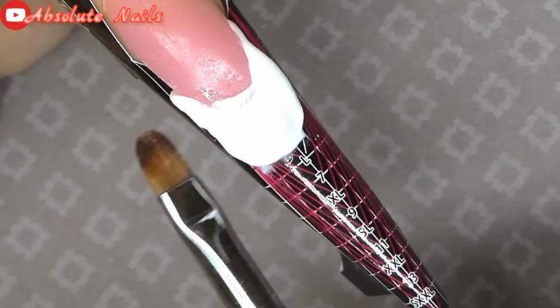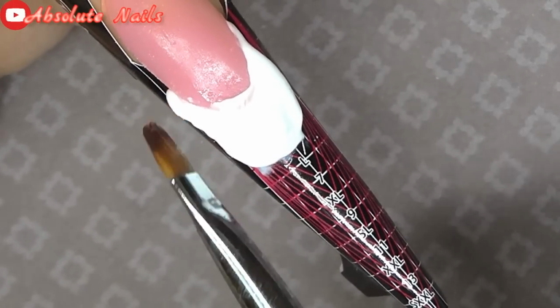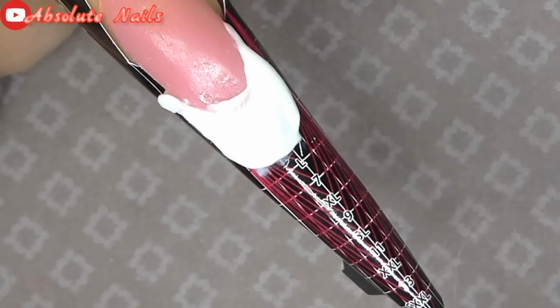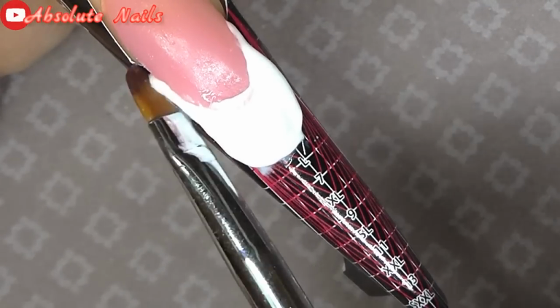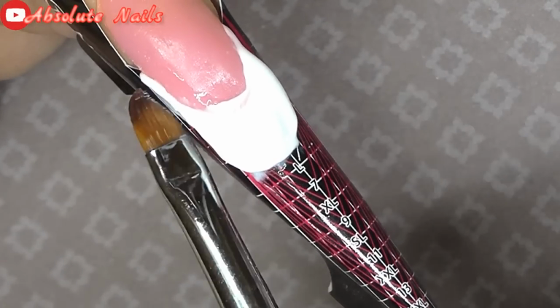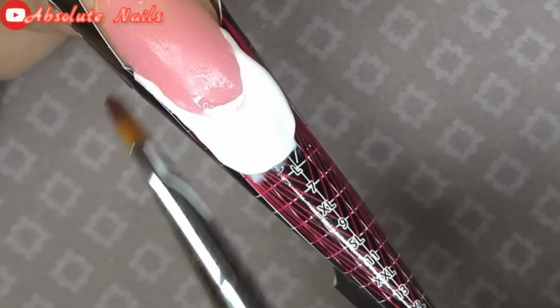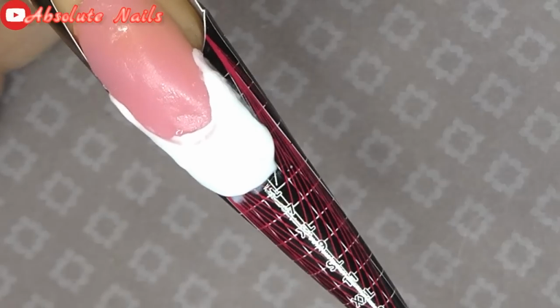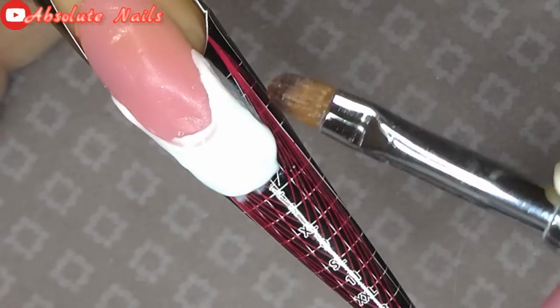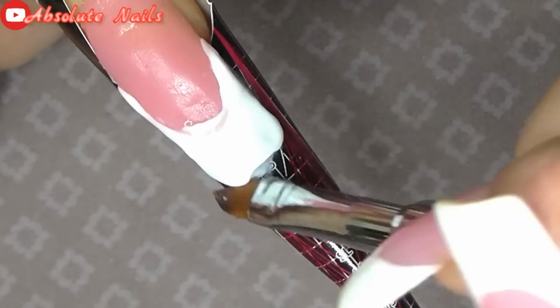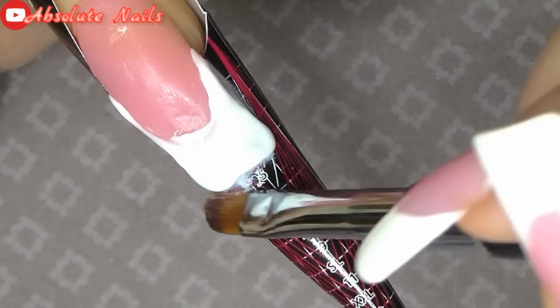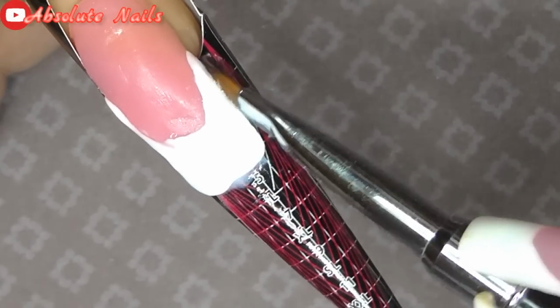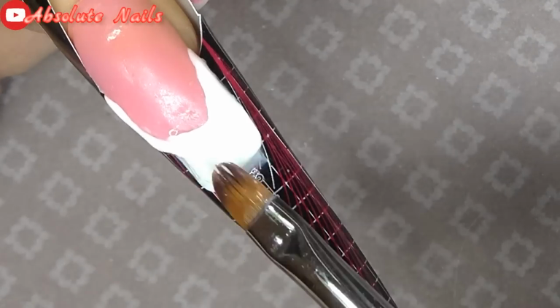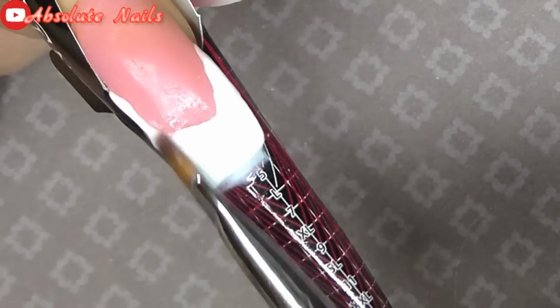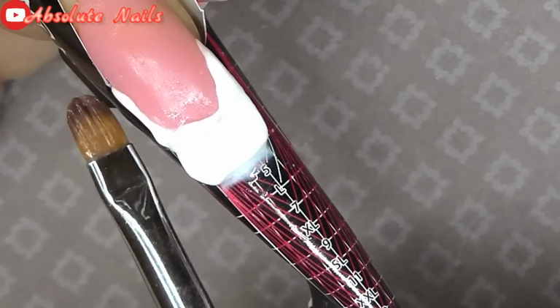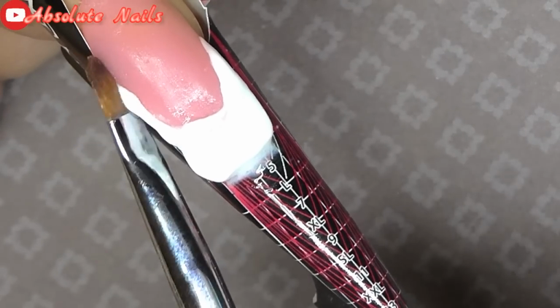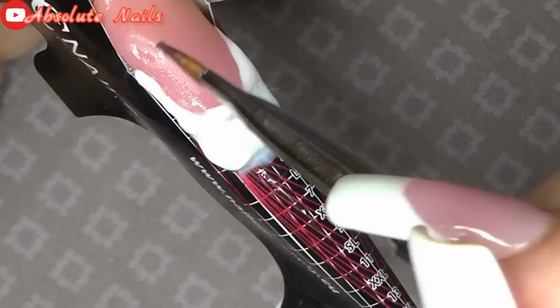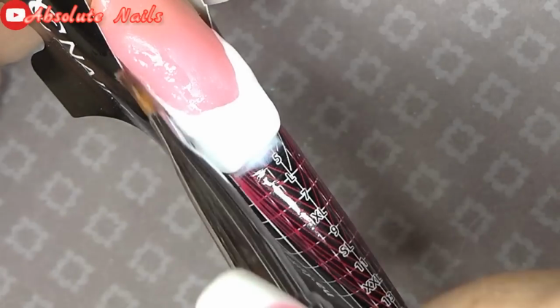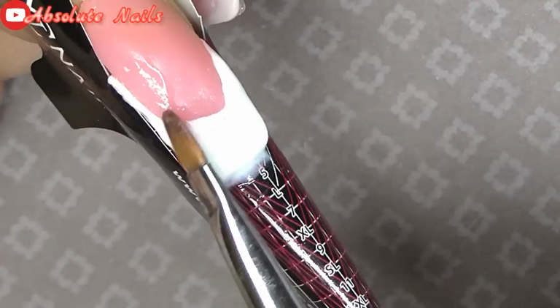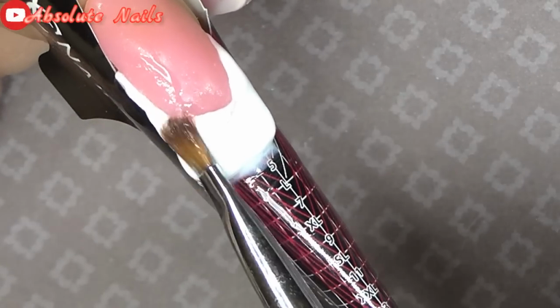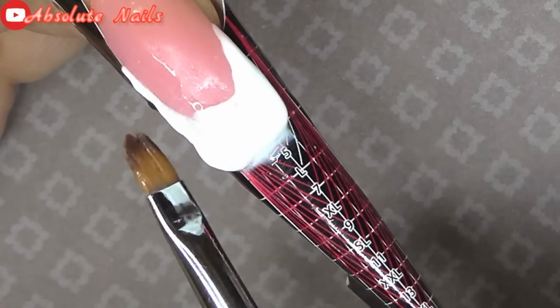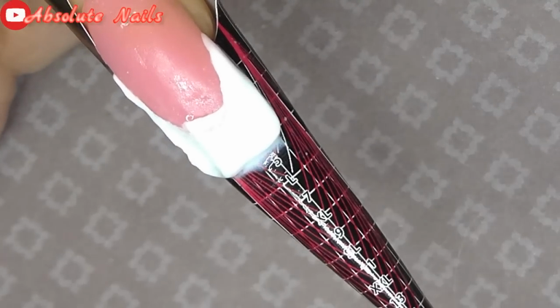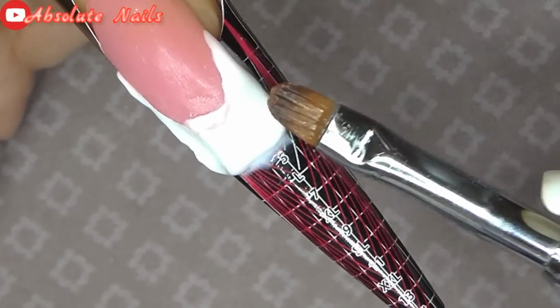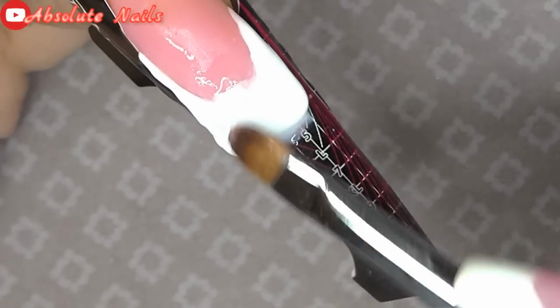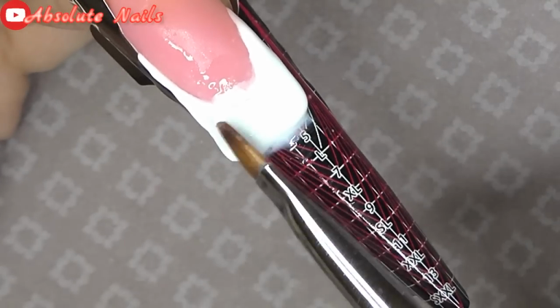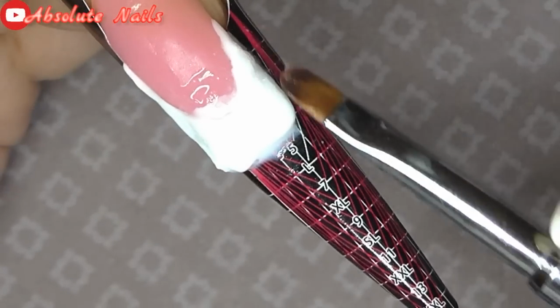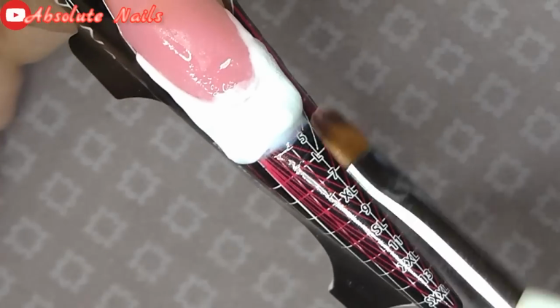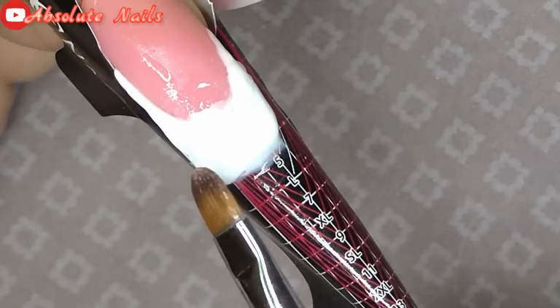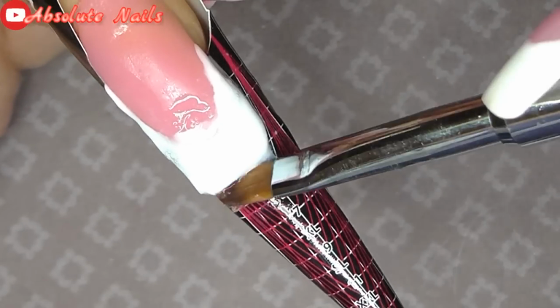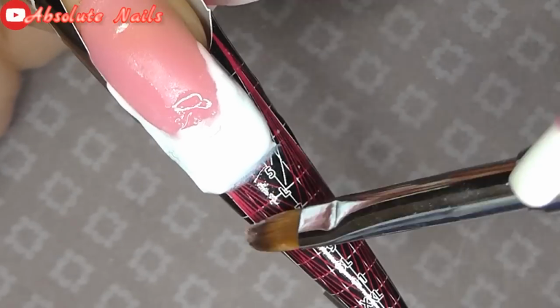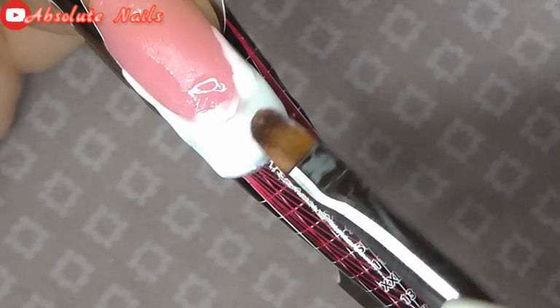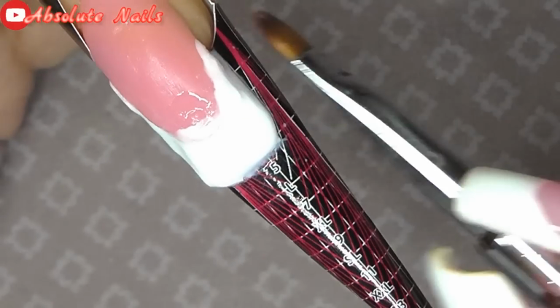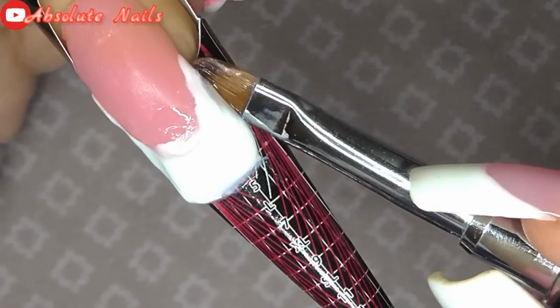When you're using Acrygel or Polygel, if you're not encapsulating anything you don't really need to make the smile line perfect because when the product's all cured and you file it, that's when you get the really nice smile line.